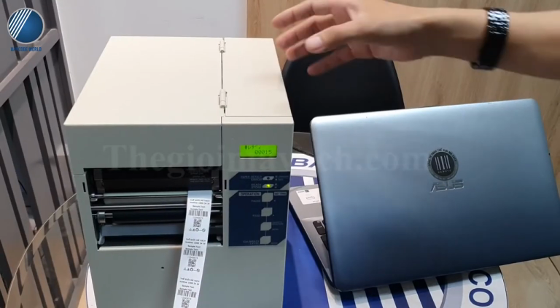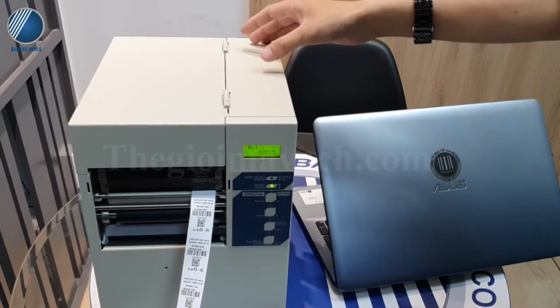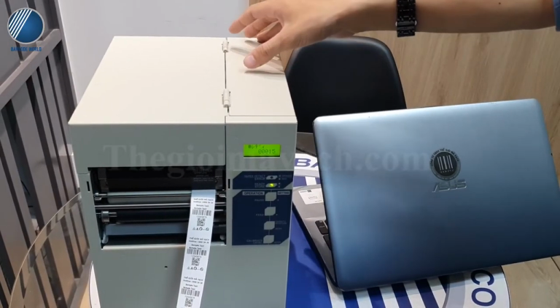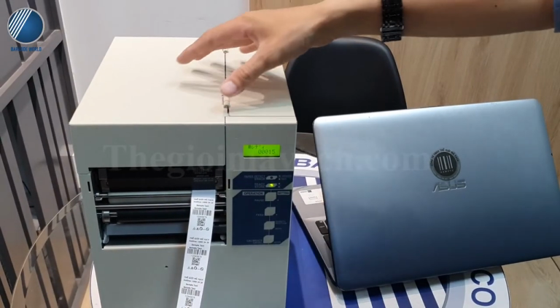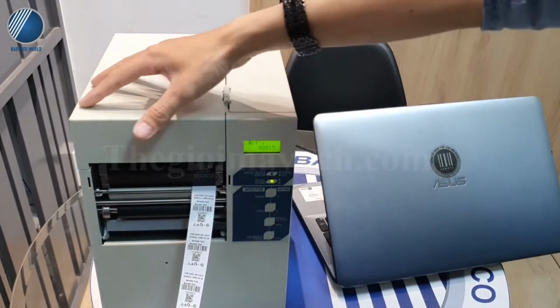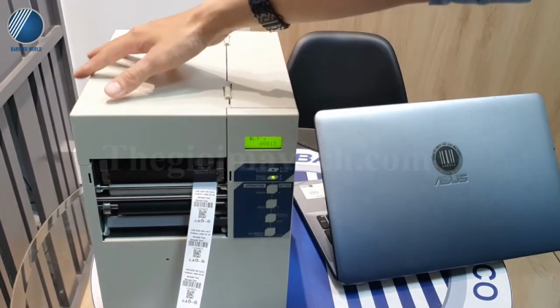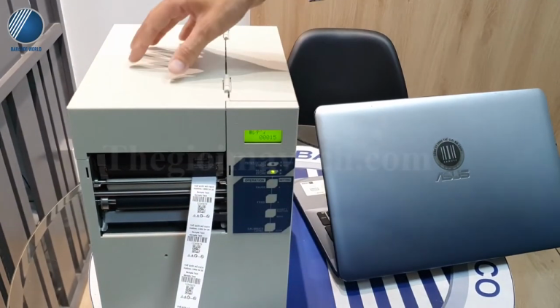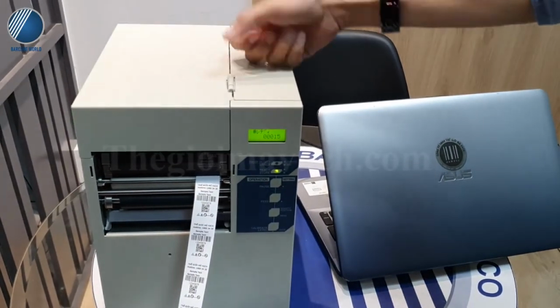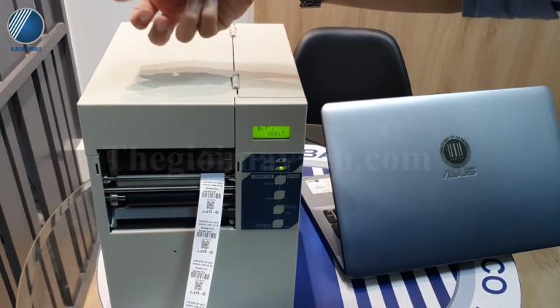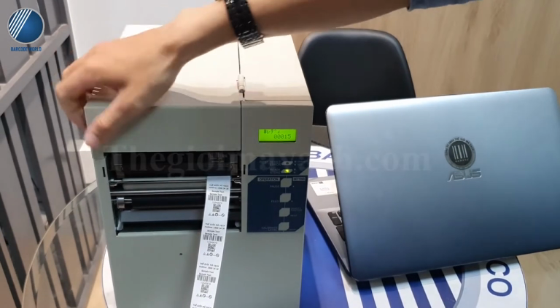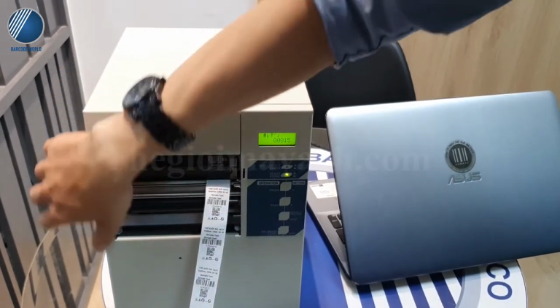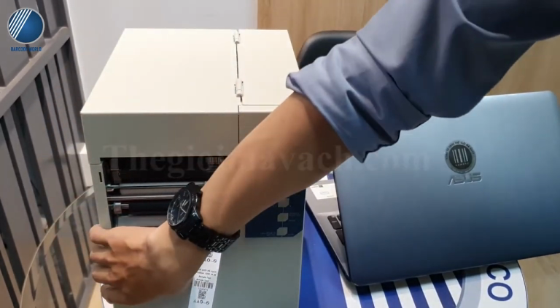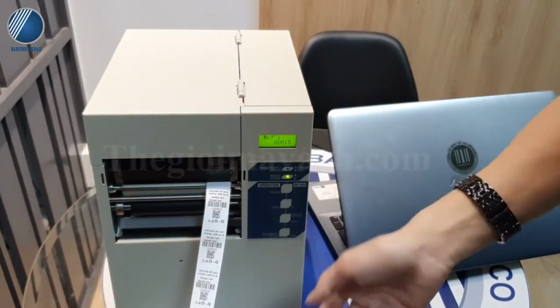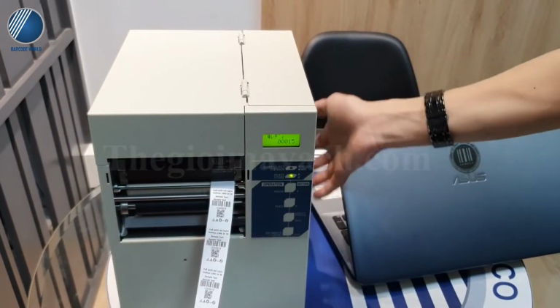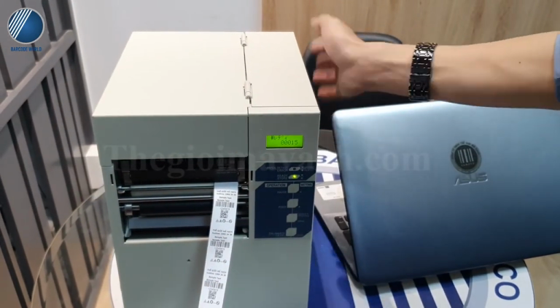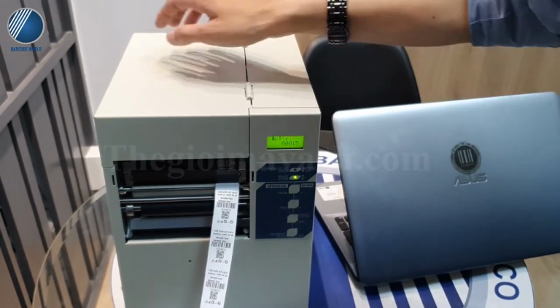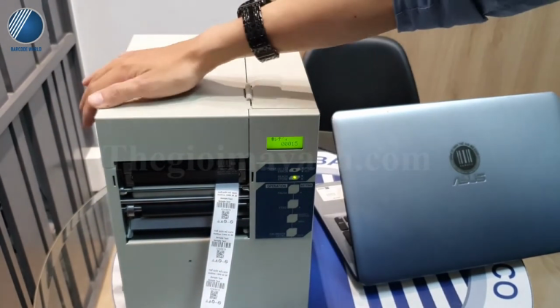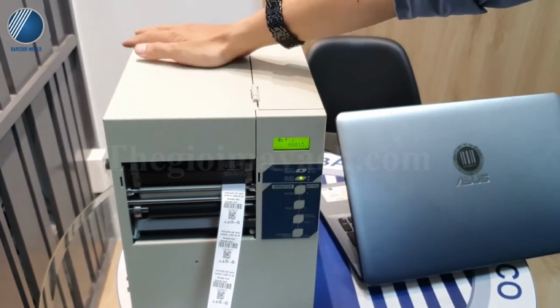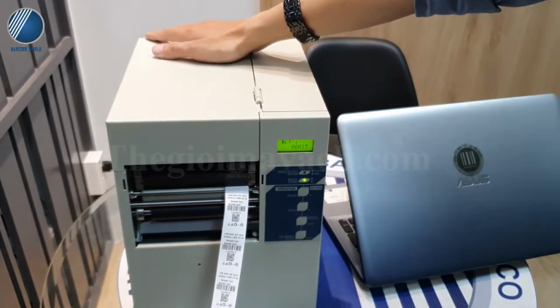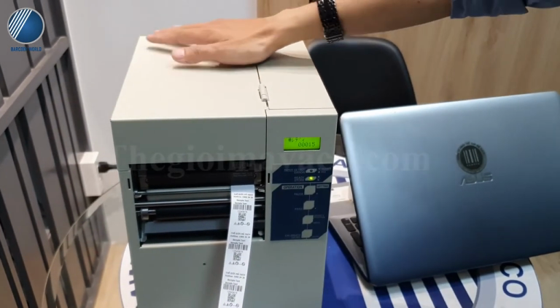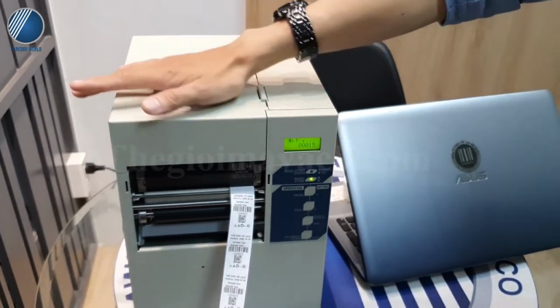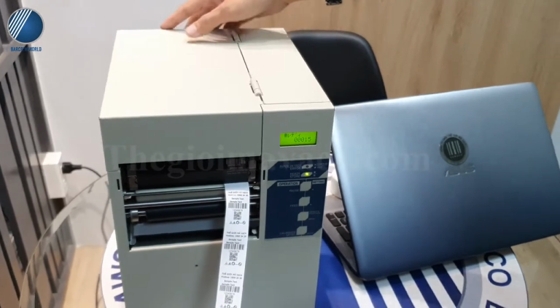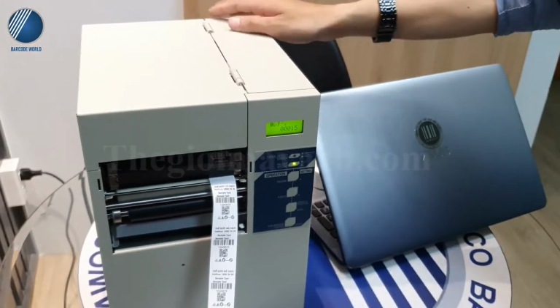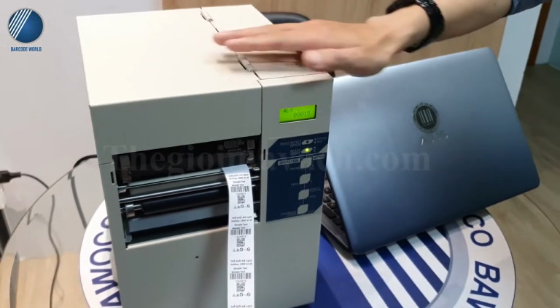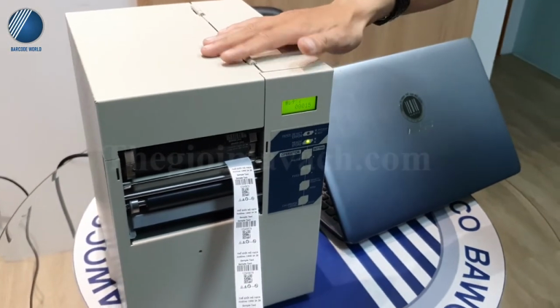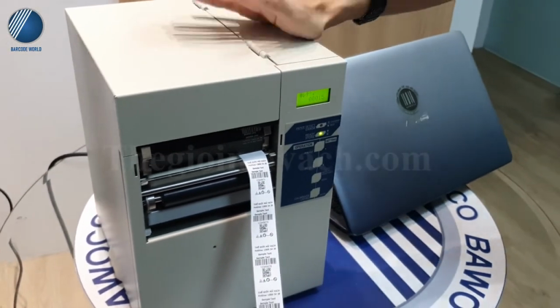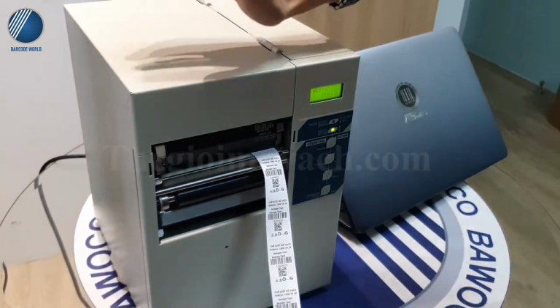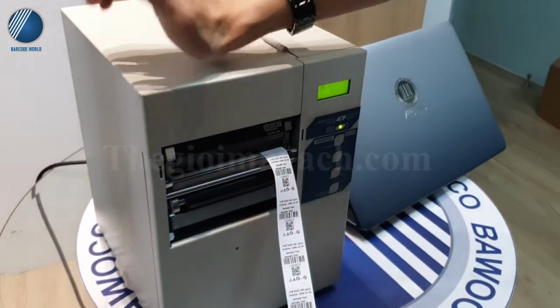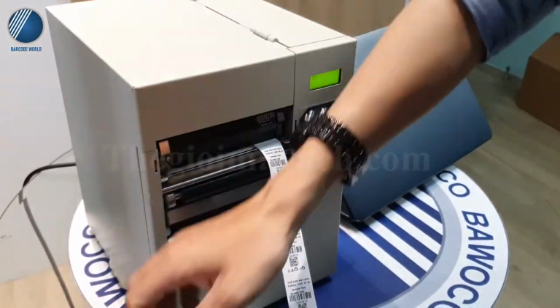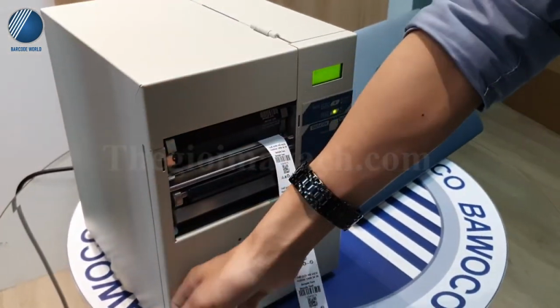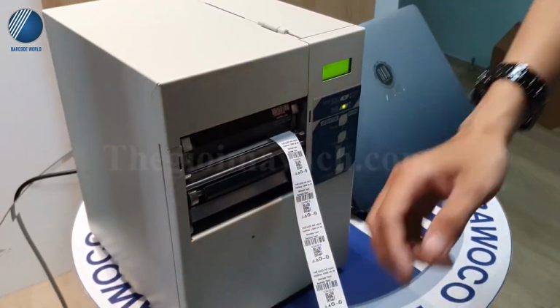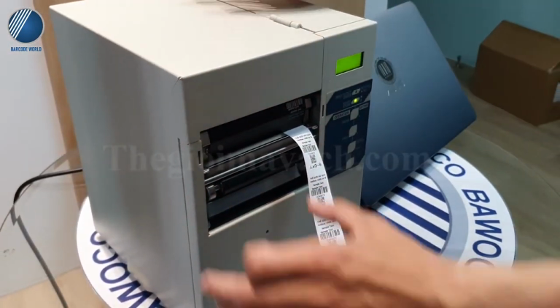Chiếc máy in 4024 PIM này có cấu trúc bên ngoài bằng thép, tất cả đều bằng kim loại. Nó rất là chắc chắn, nên trong môi trường công nghiệp thì nó được bảo quản rất là tốt.